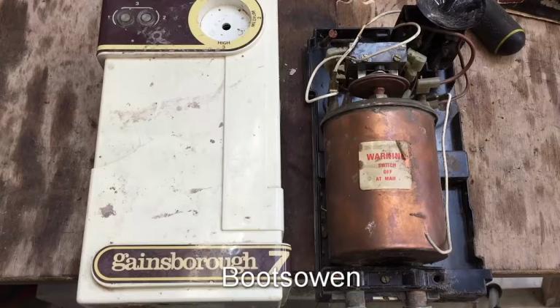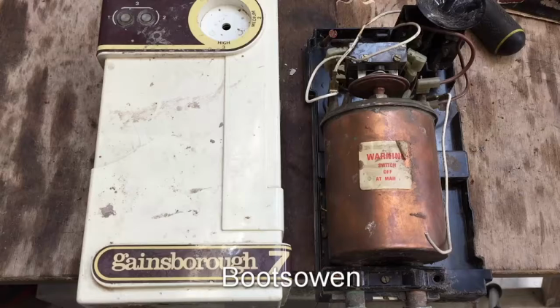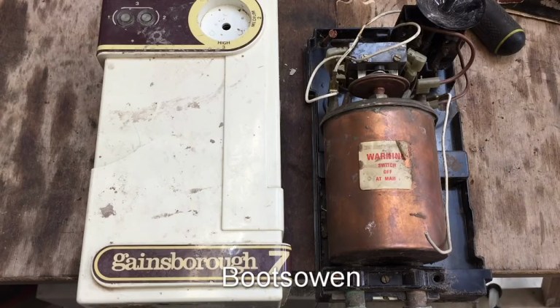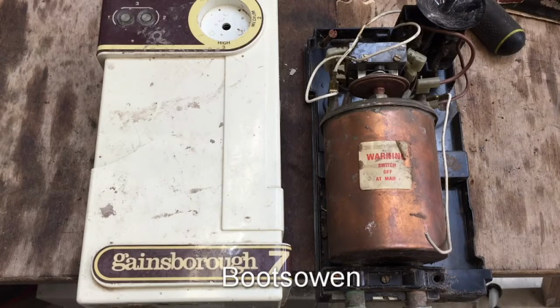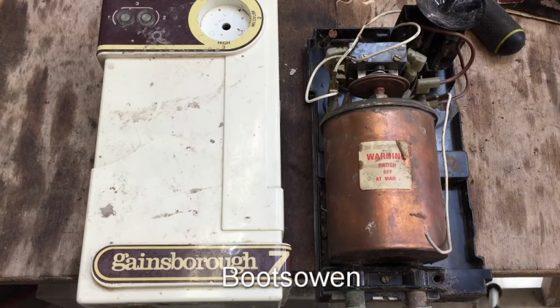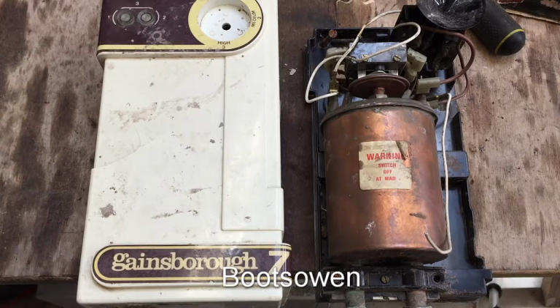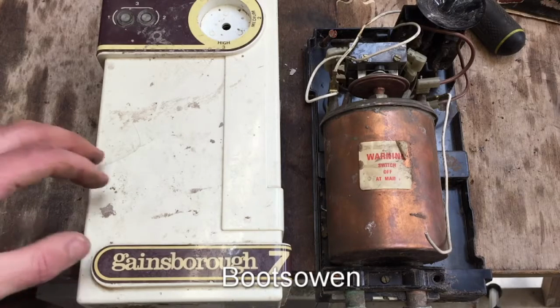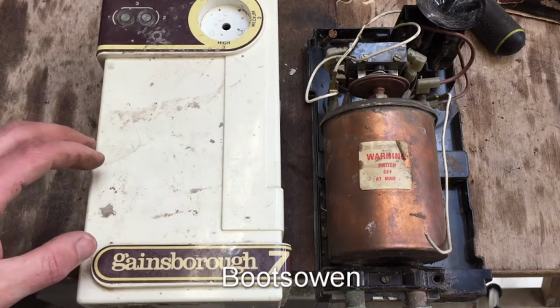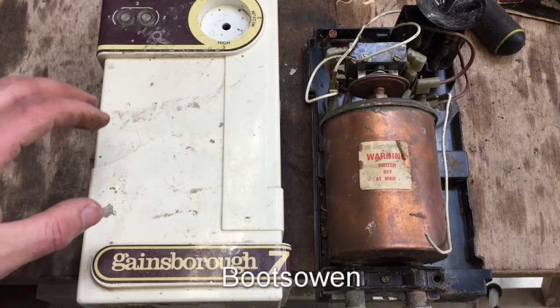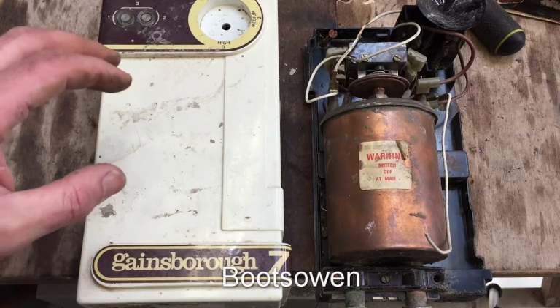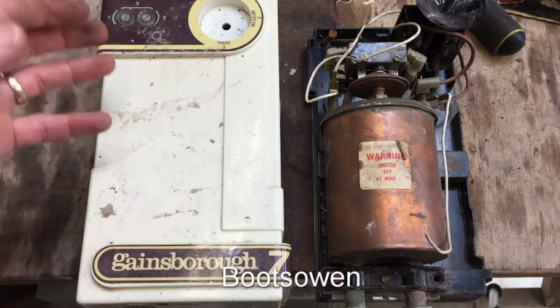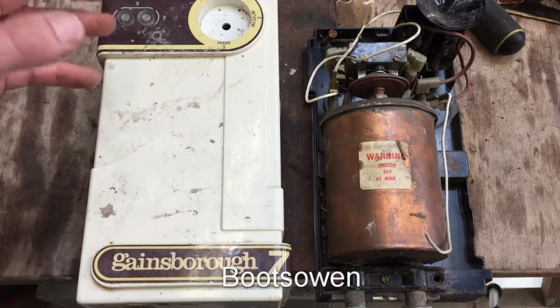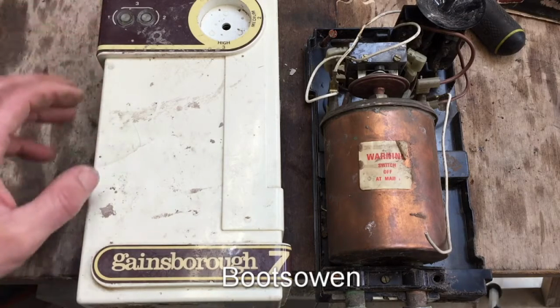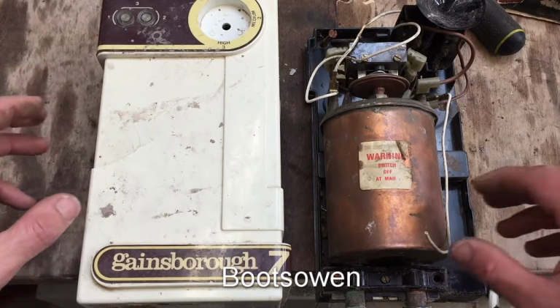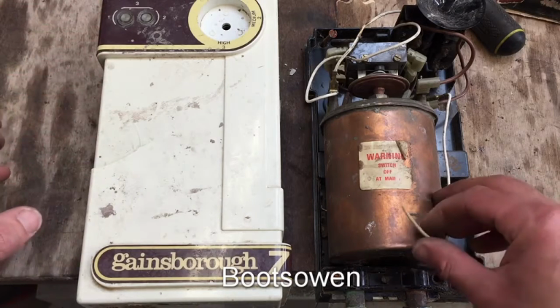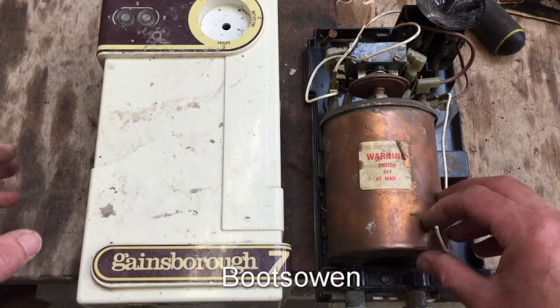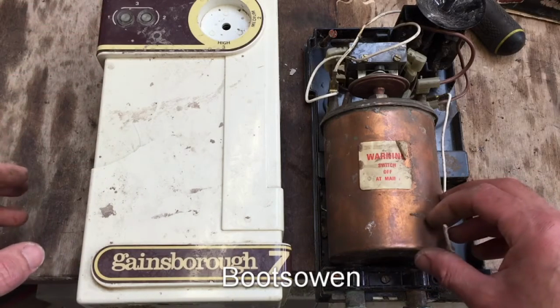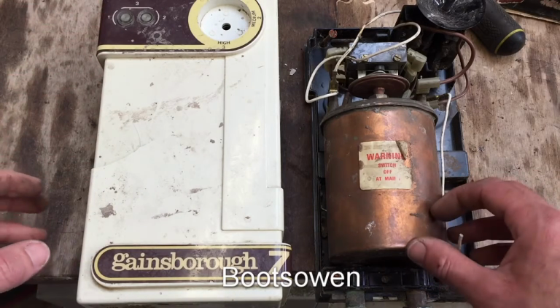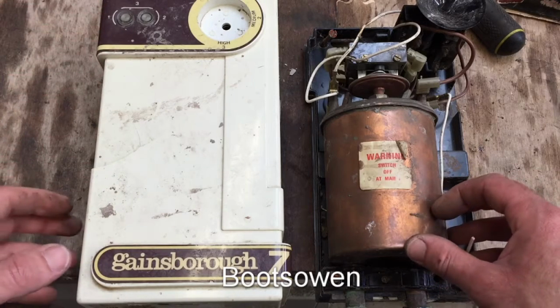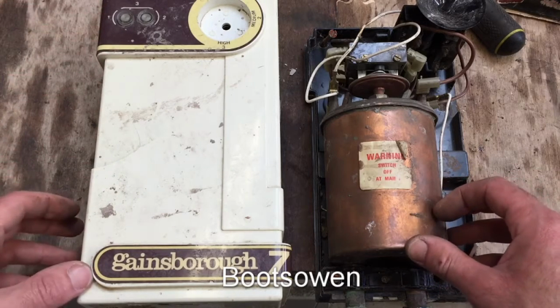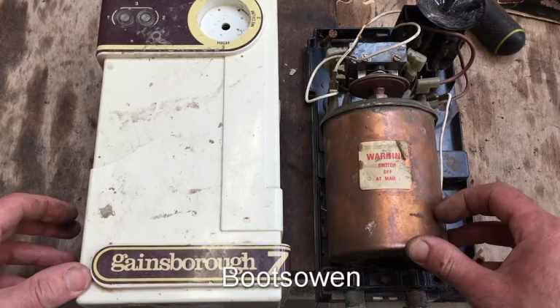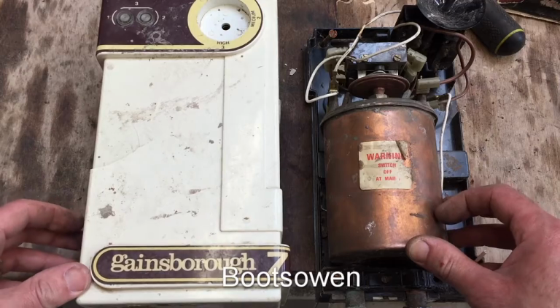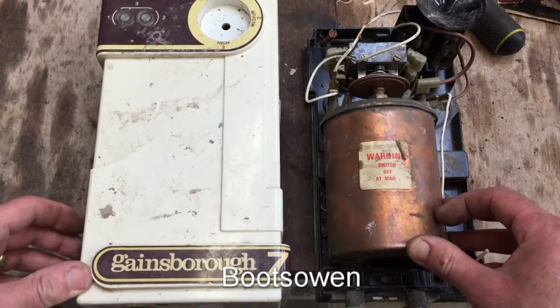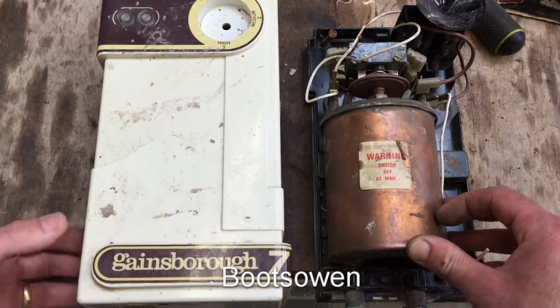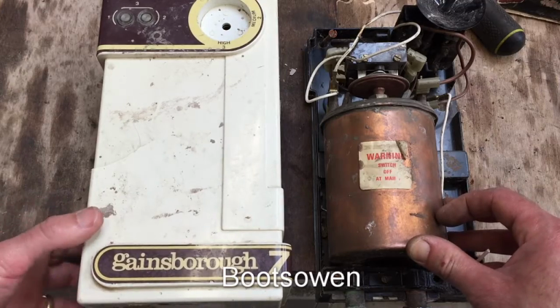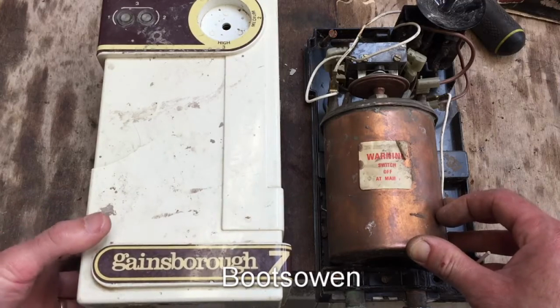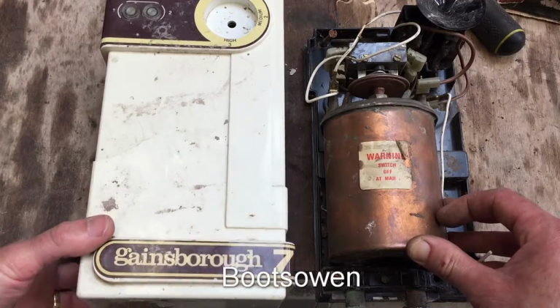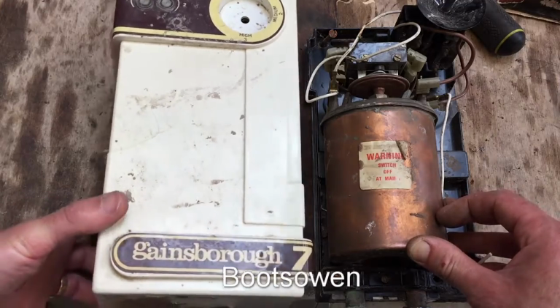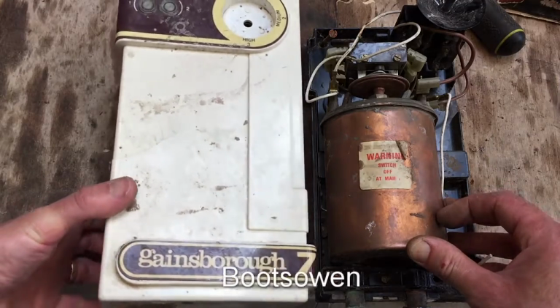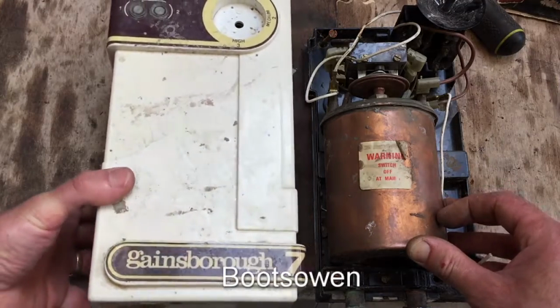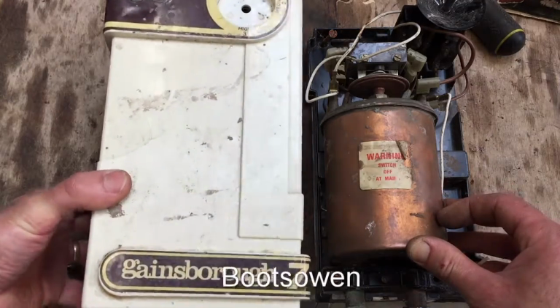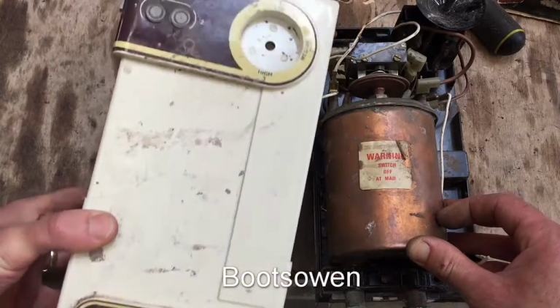Hey there, it's BootsOwn here. This is an interesting piece of equipment — it's a very old electric shower.